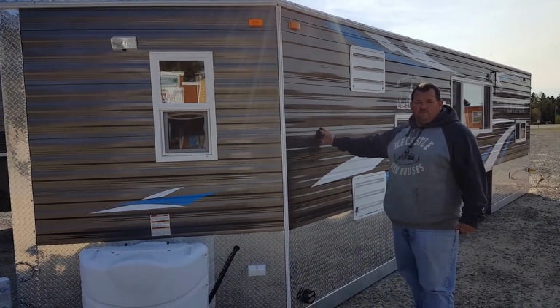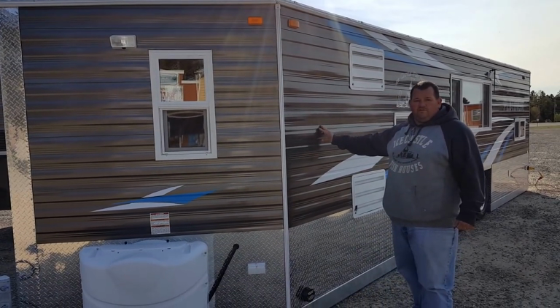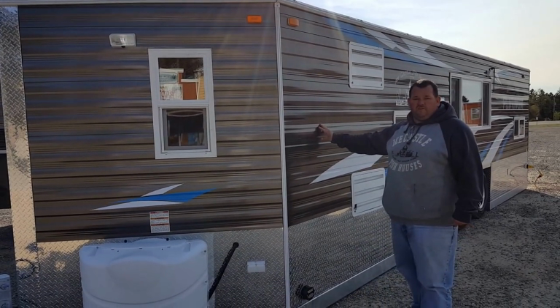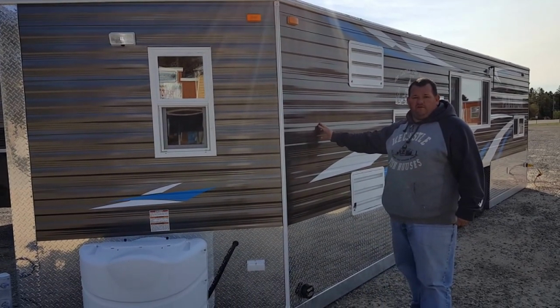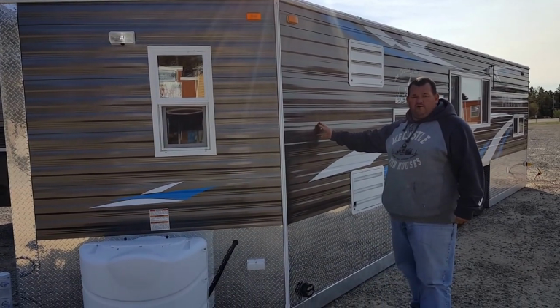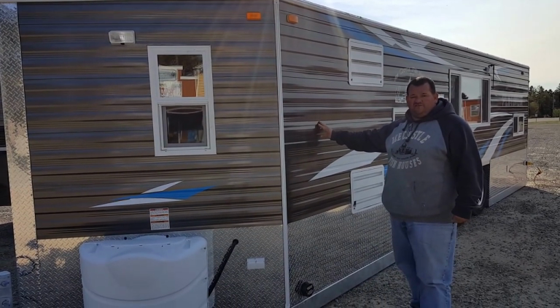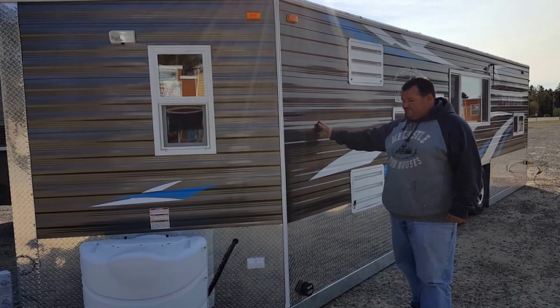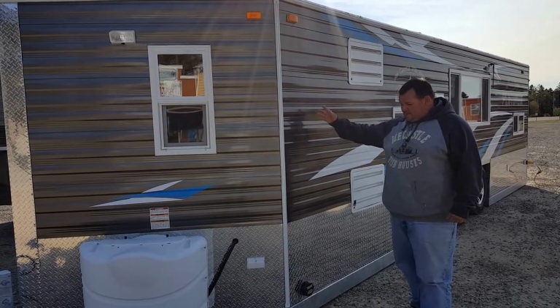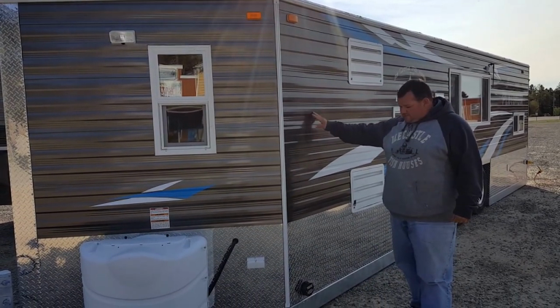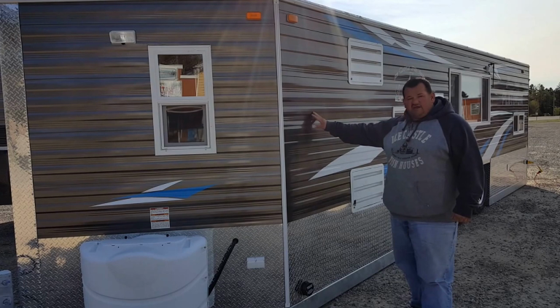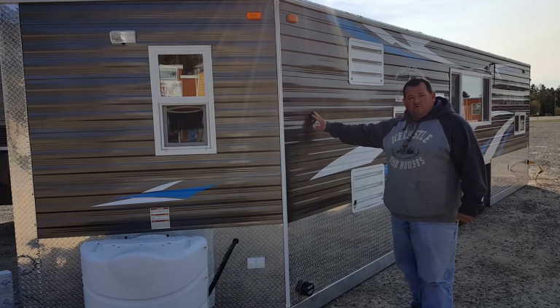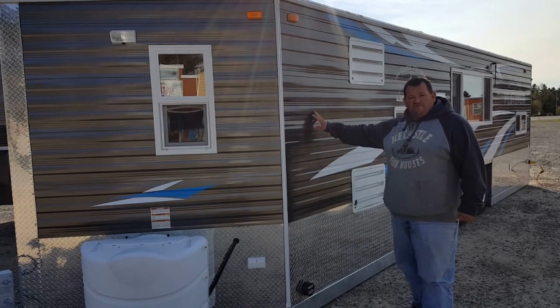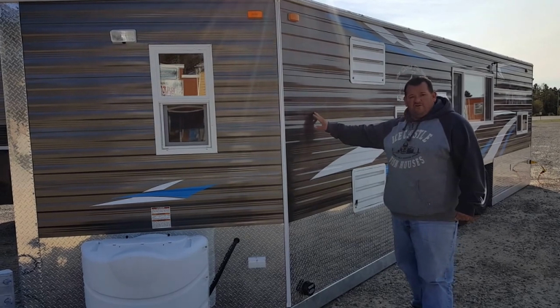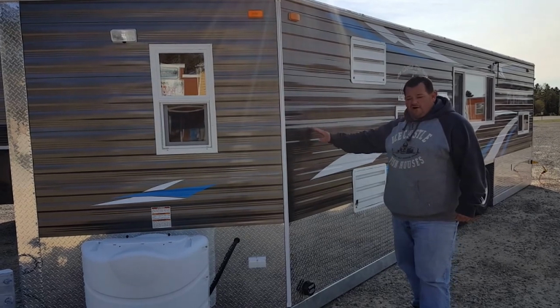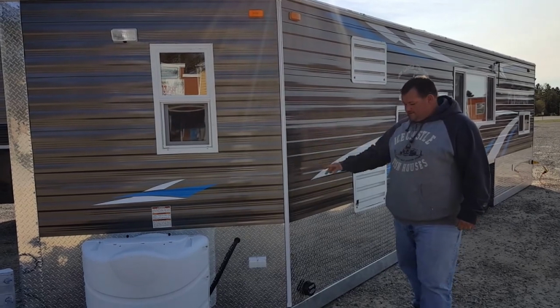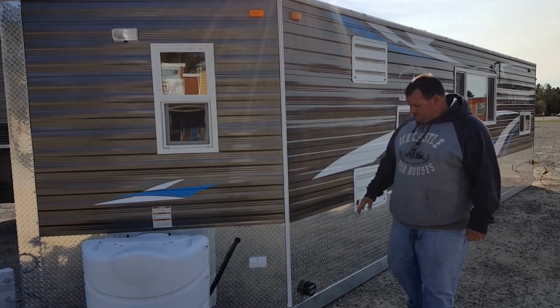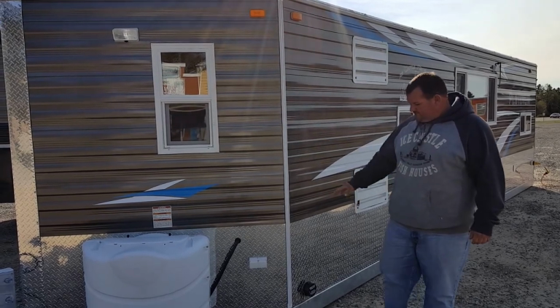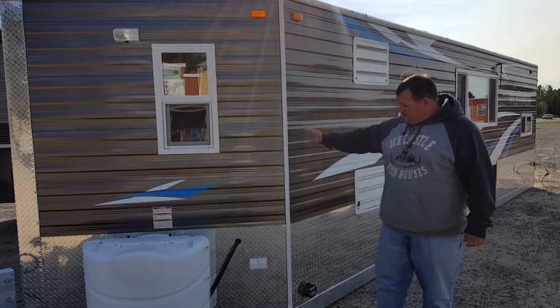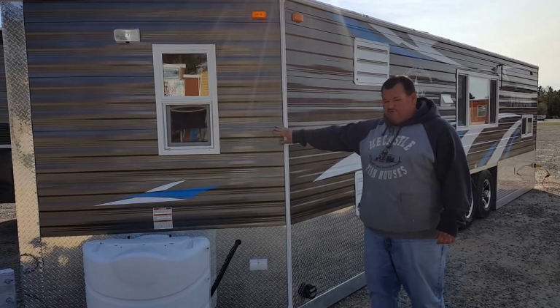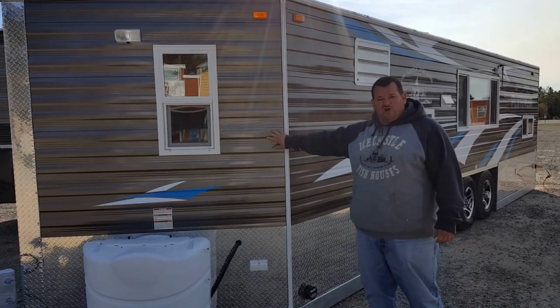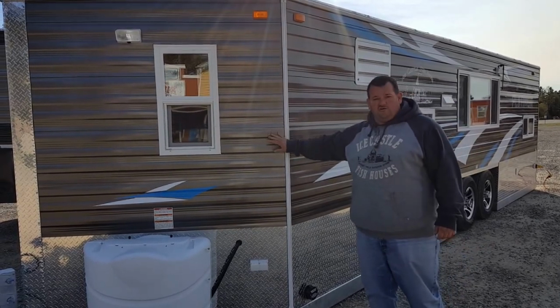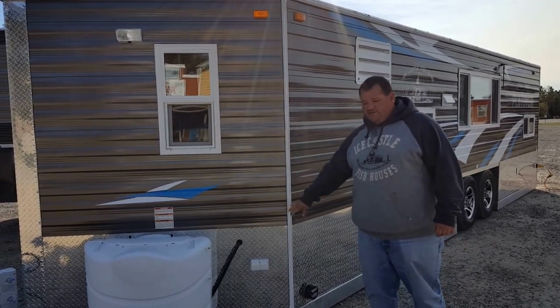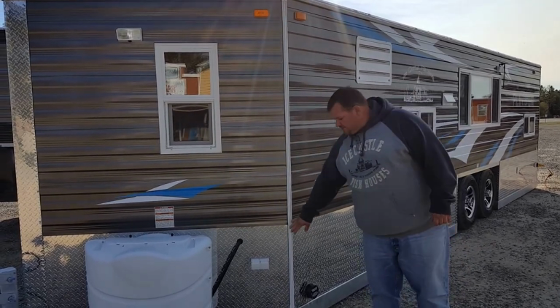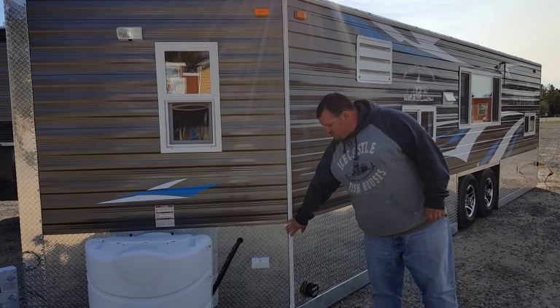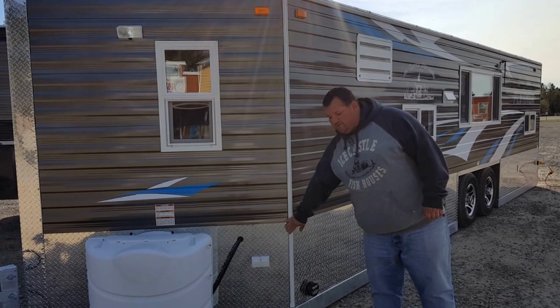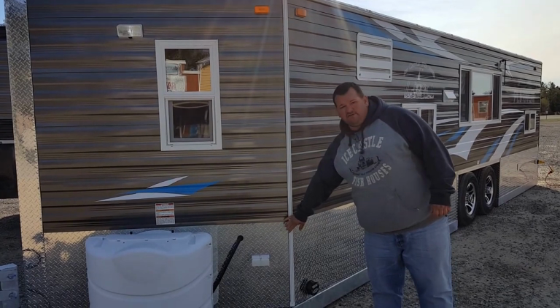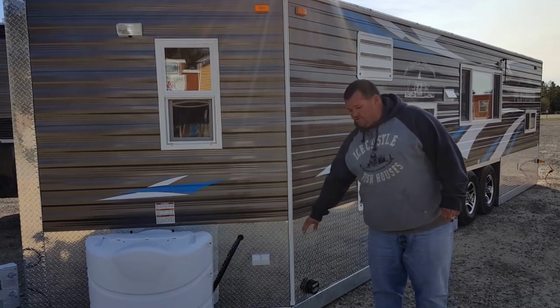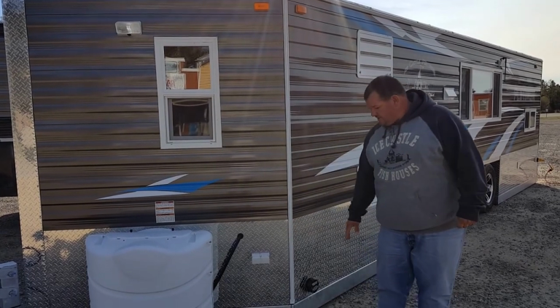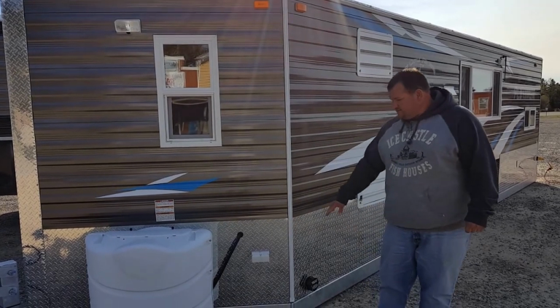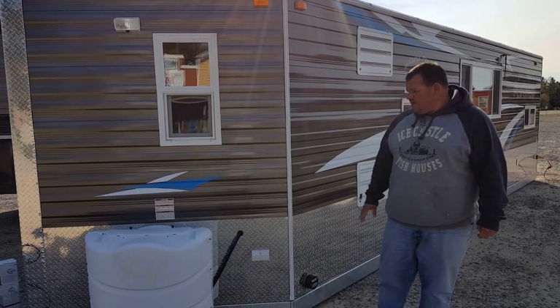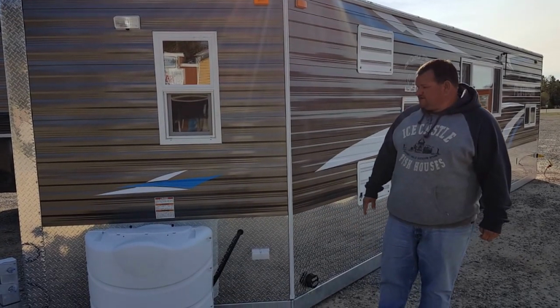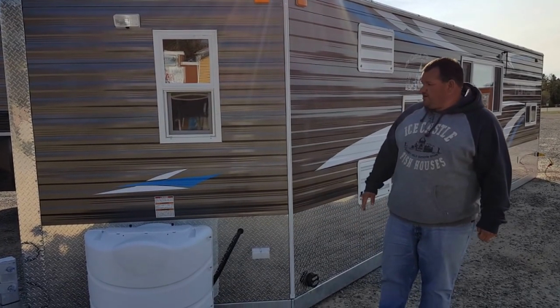We released a Platinum at Eel Pout last year. You can custom order these in the color you want. This one went with the charcoal, the natural aluminum stone guard, and still a galvanized frame.